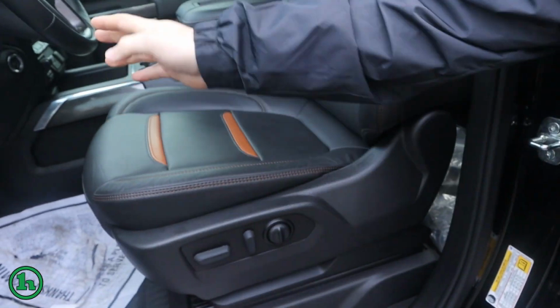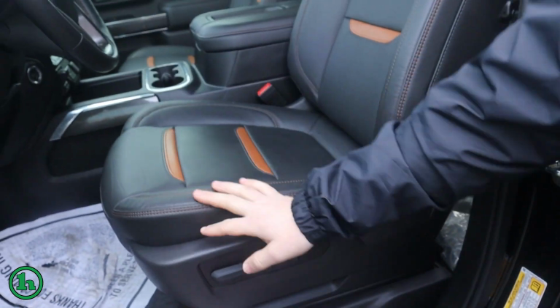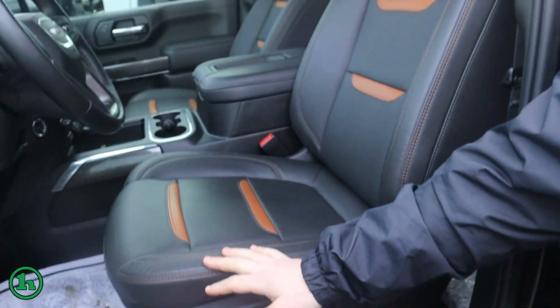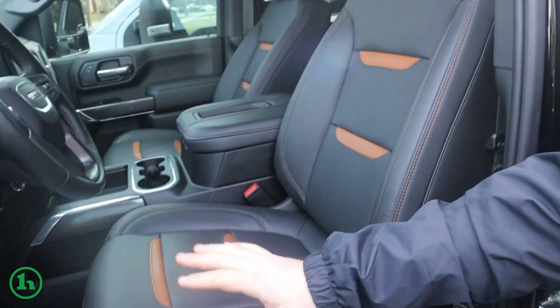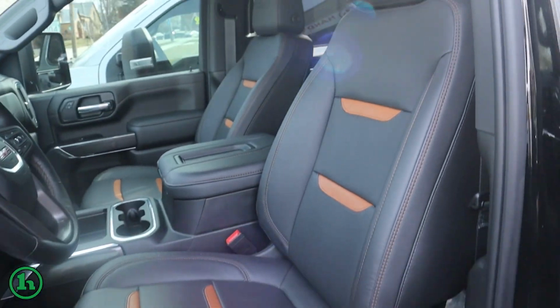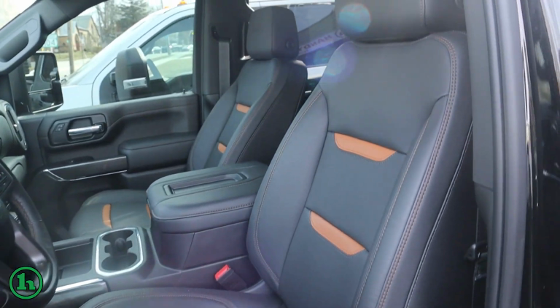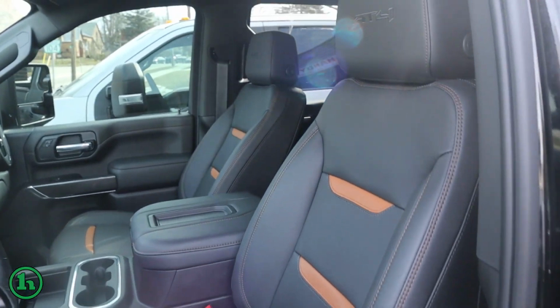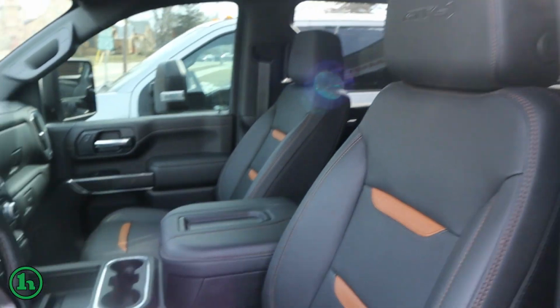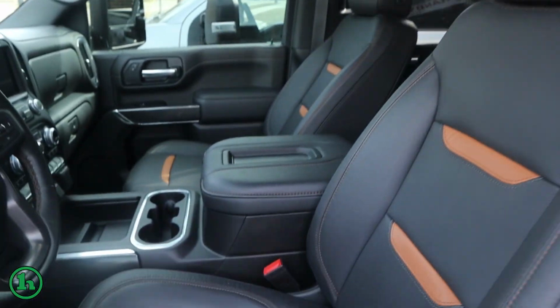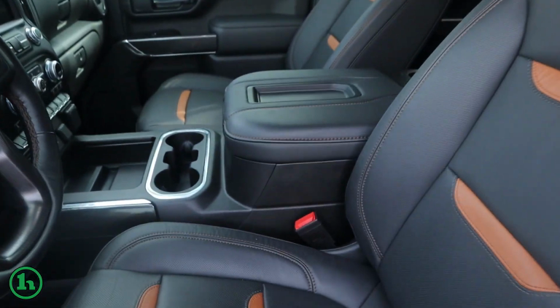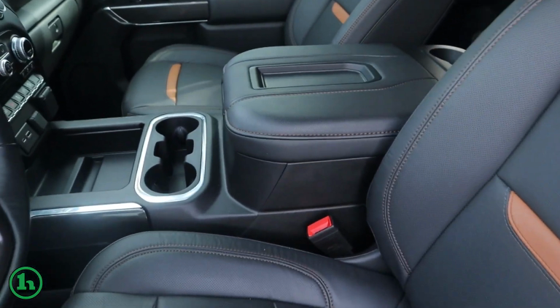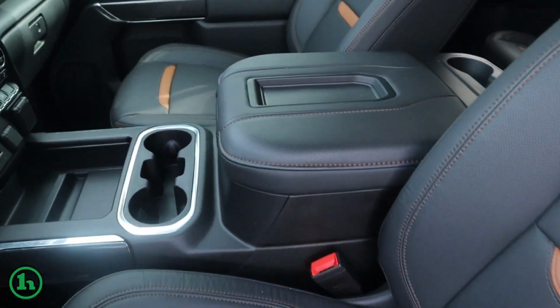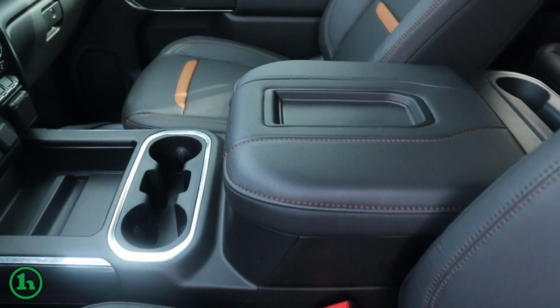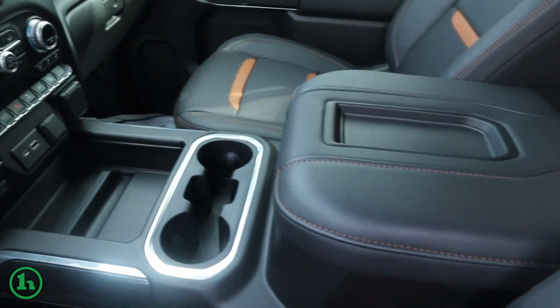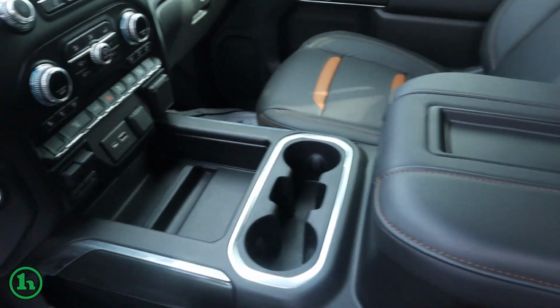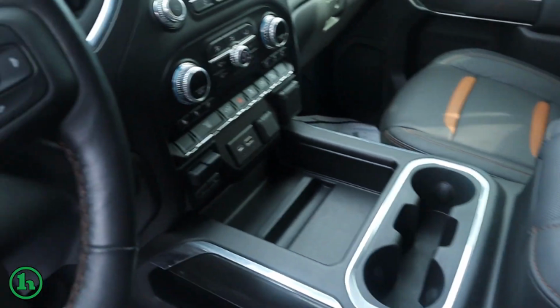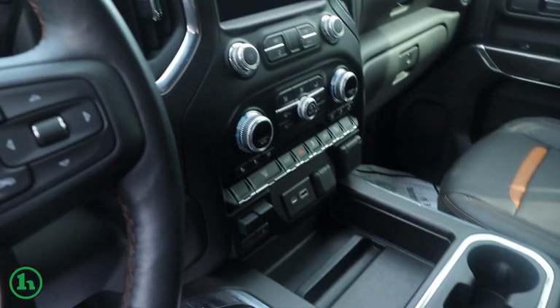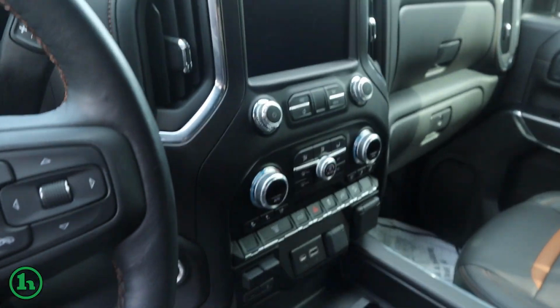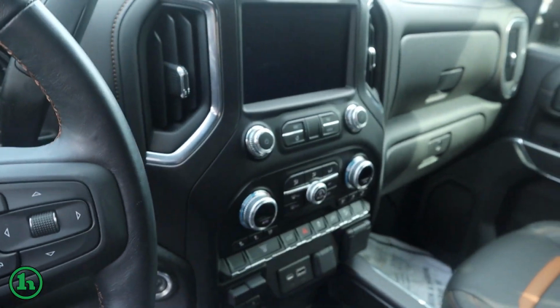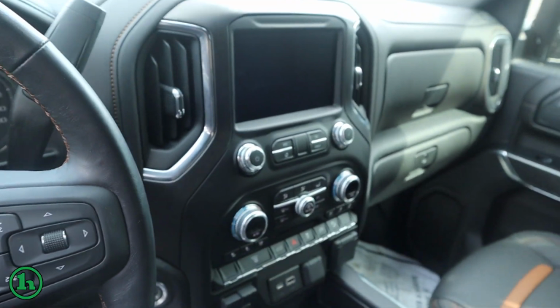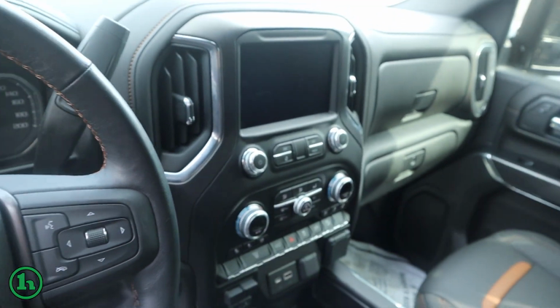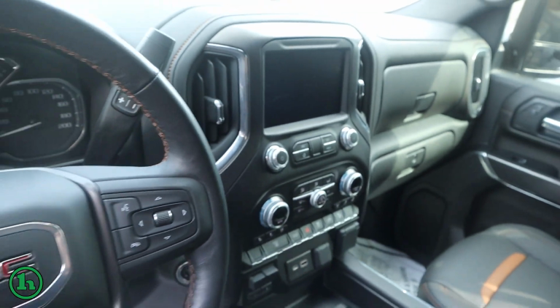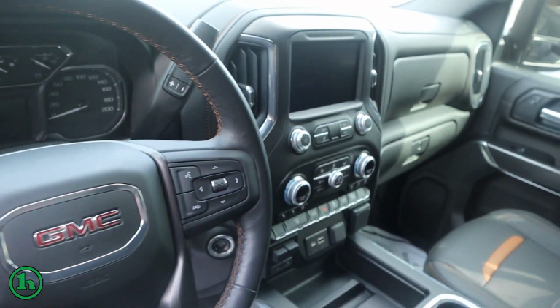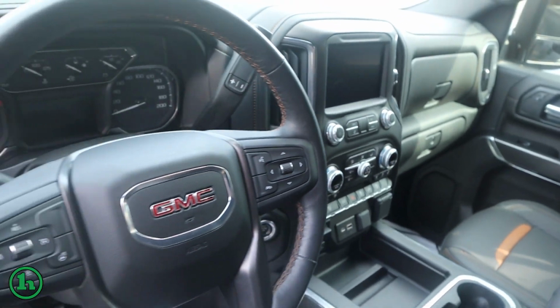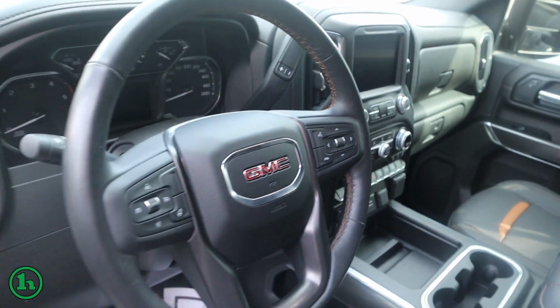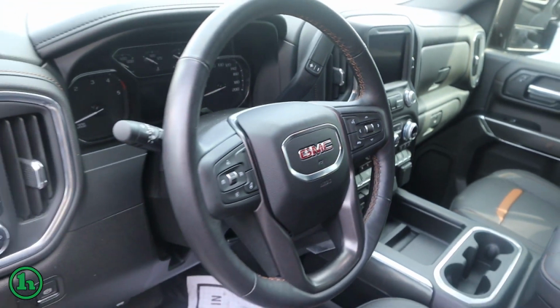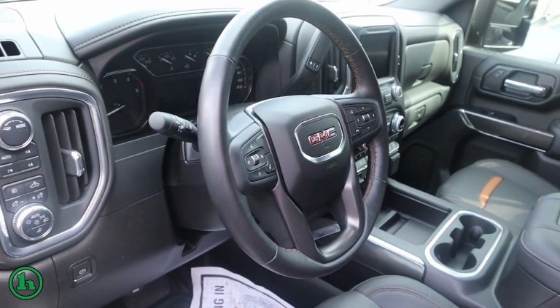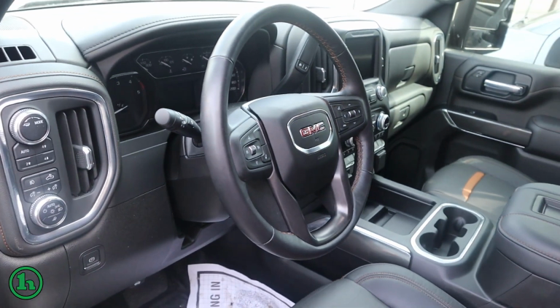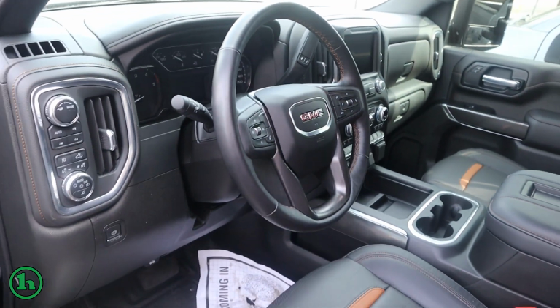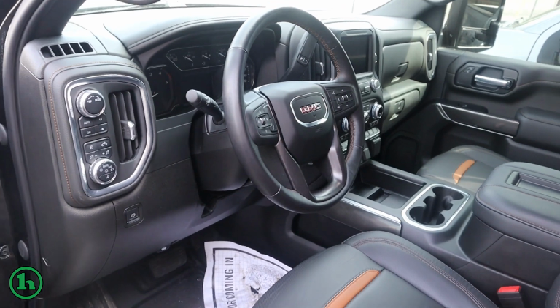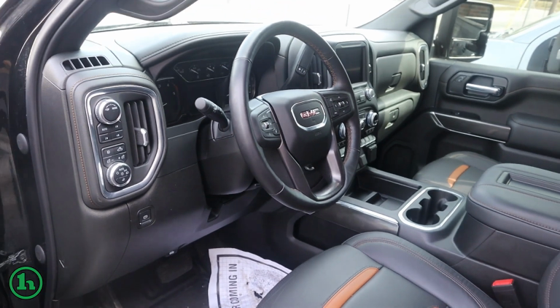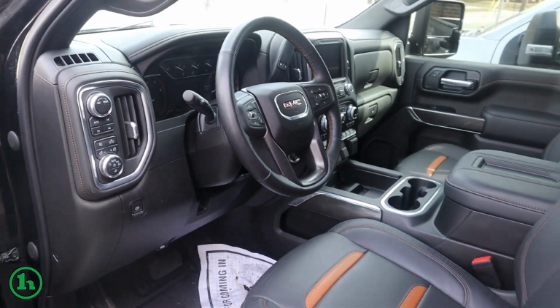Heated steering wheel, heated and cooled seats, Apple CarPlay, Android Auto, full center console, wireless charging, and of course my favorite — the two-tone leather that we have in there.